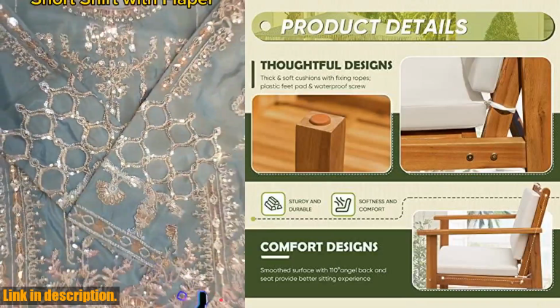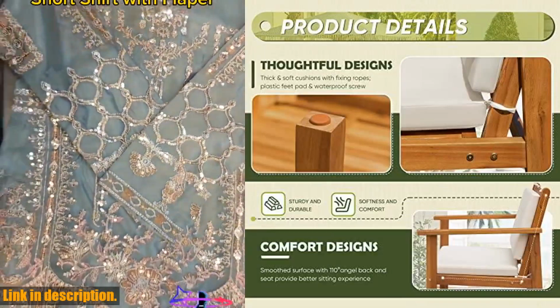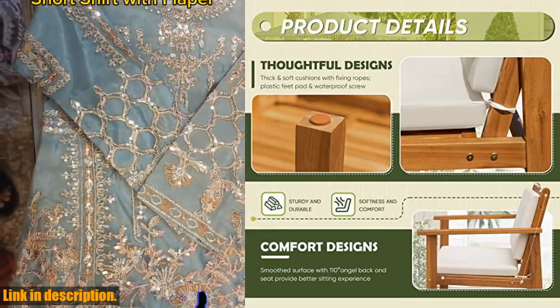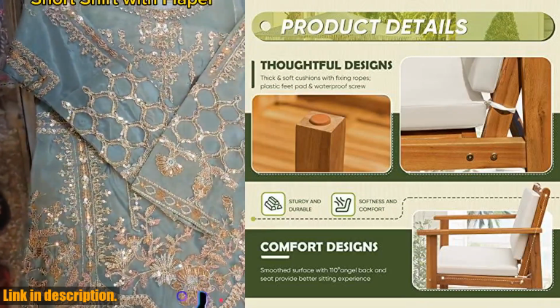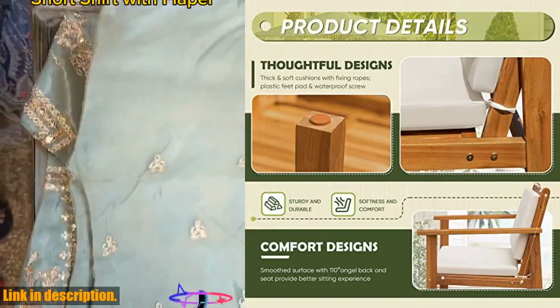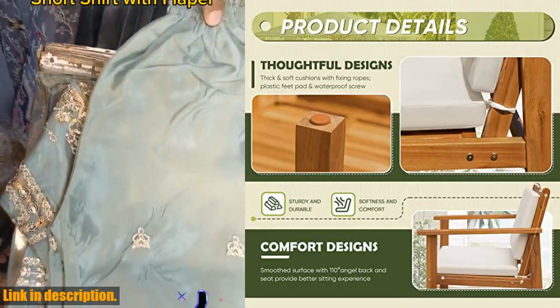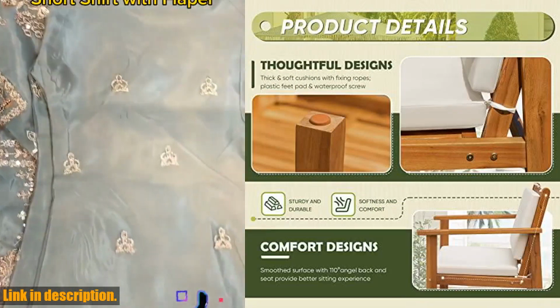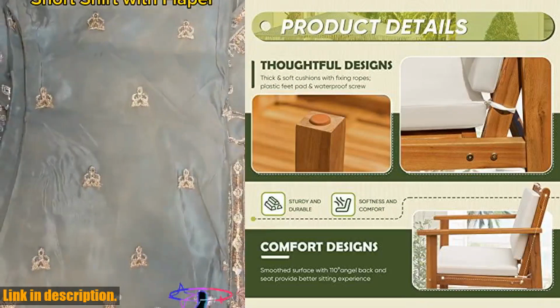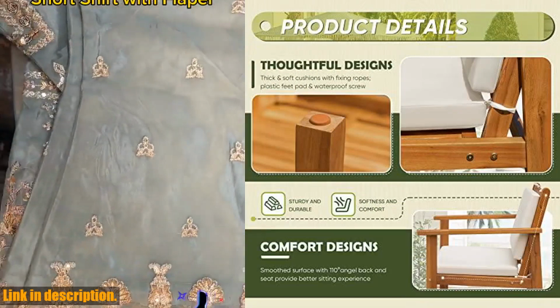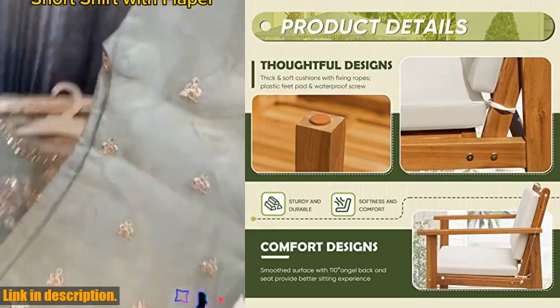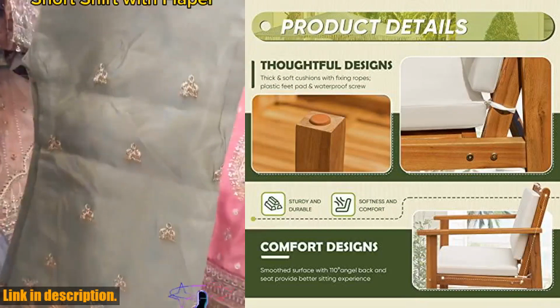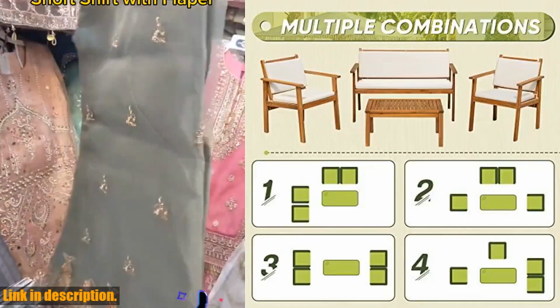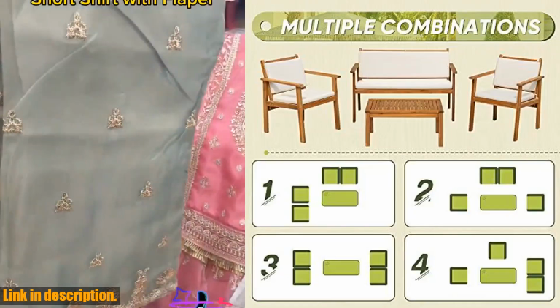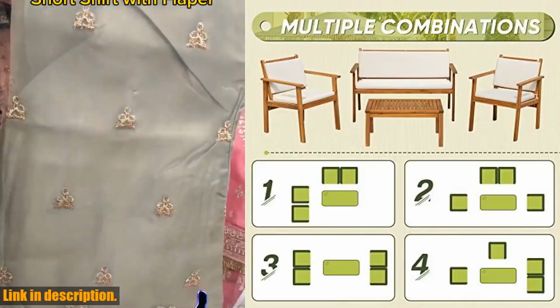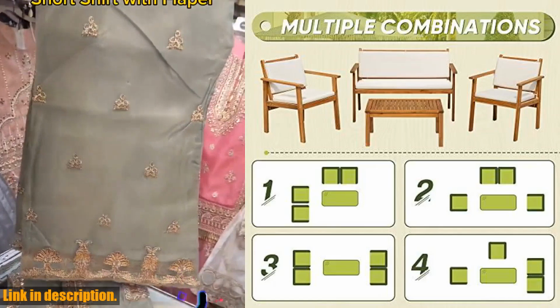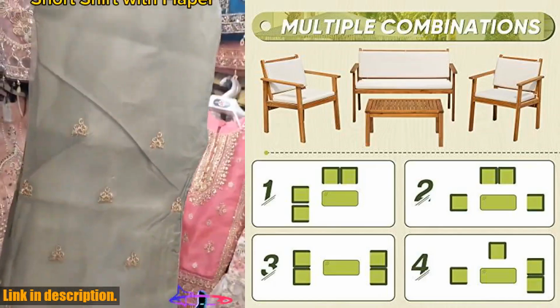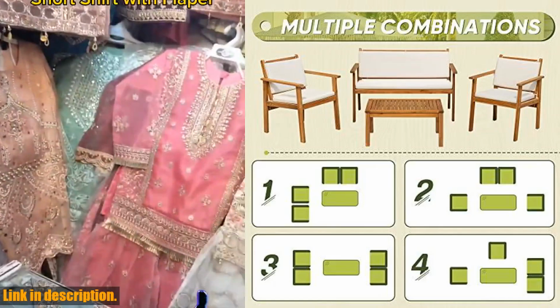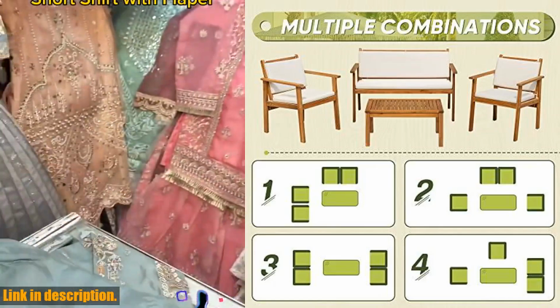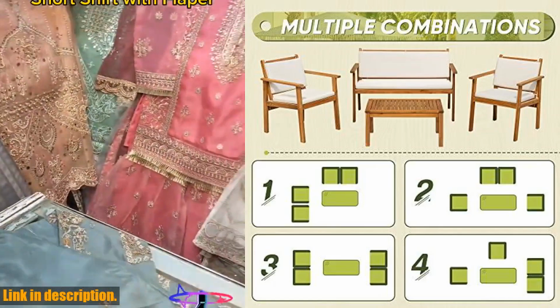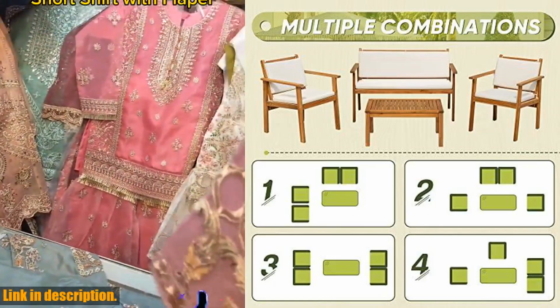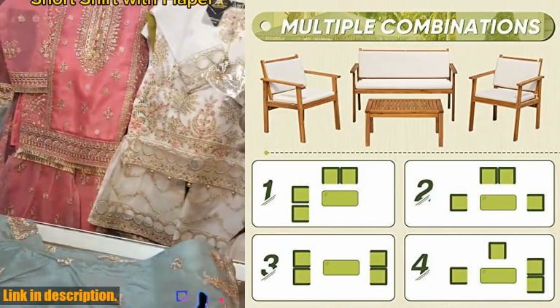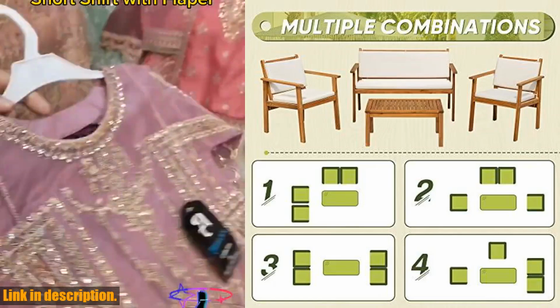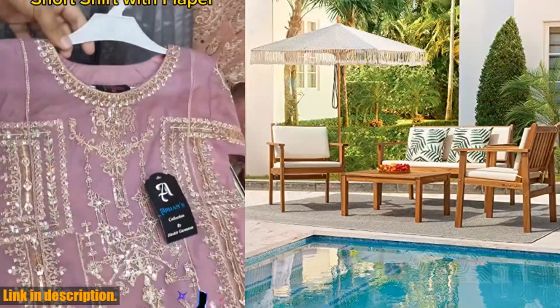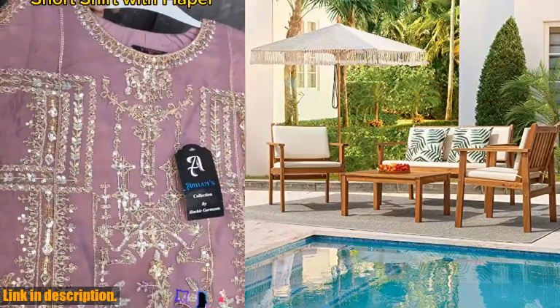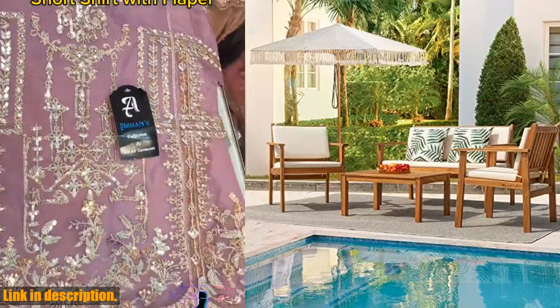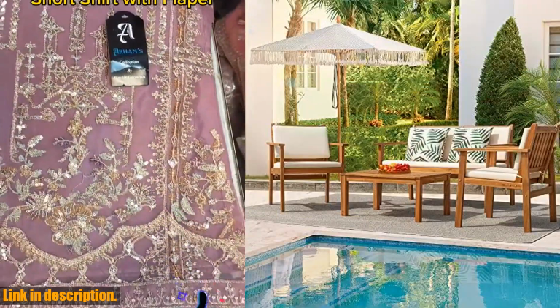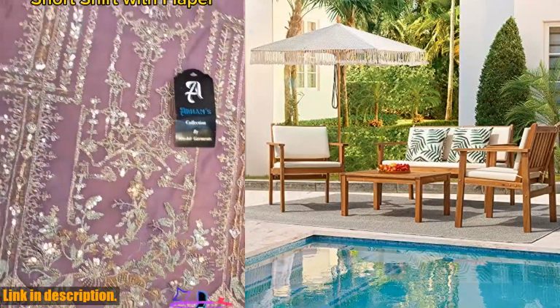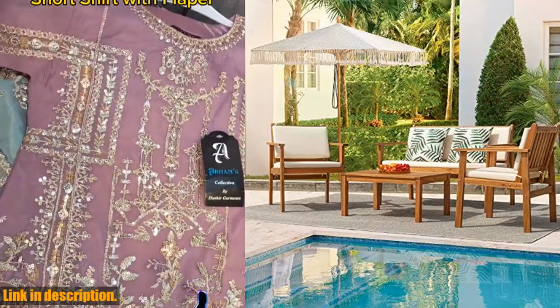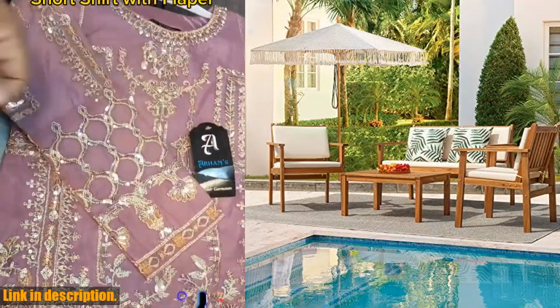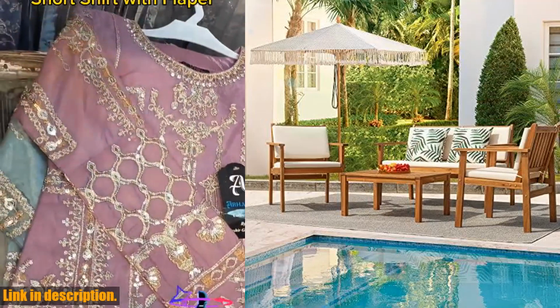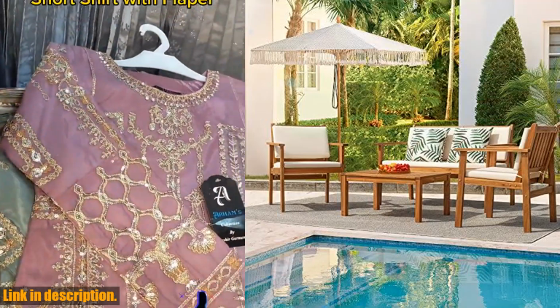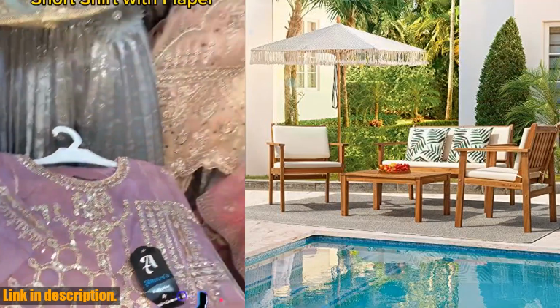With its natural wood look and minimalist design, this patio set is easy to integrate into any indoor and outdoor living scenario, such as balcony, front porch, poolside, lawn, and backyard. It's the perfect choice for your outdoor decoration needs.